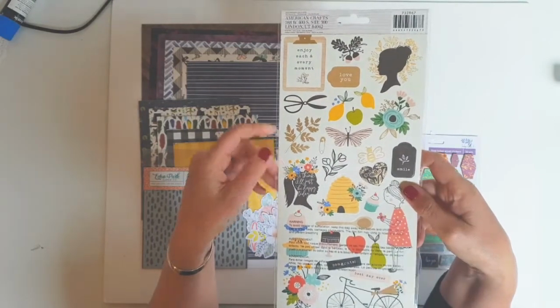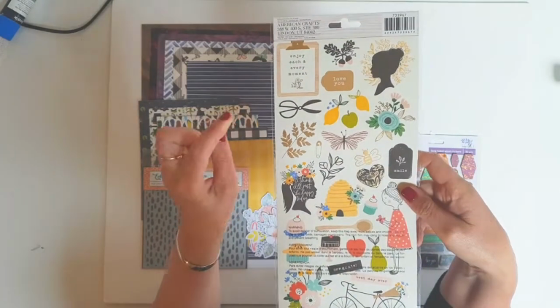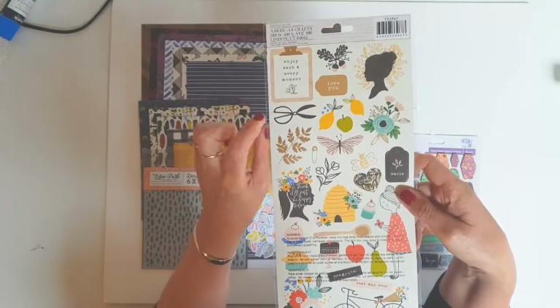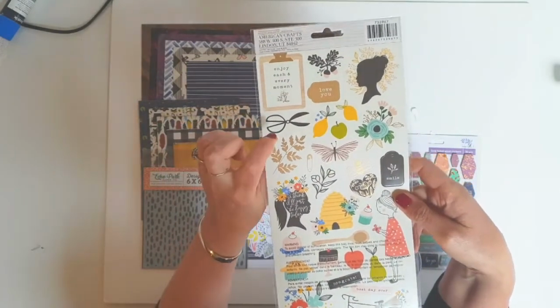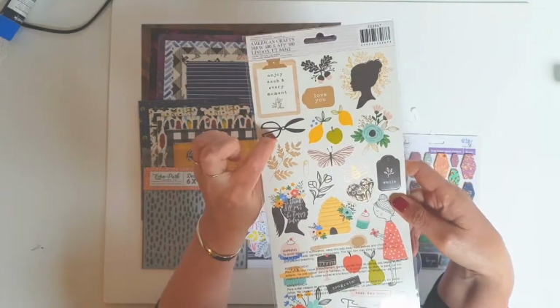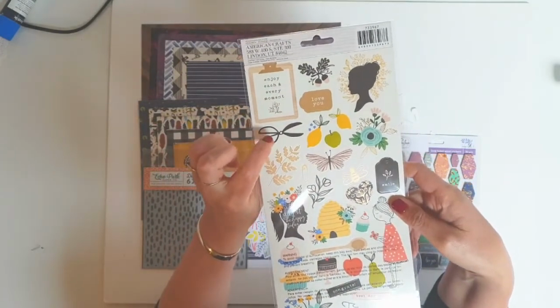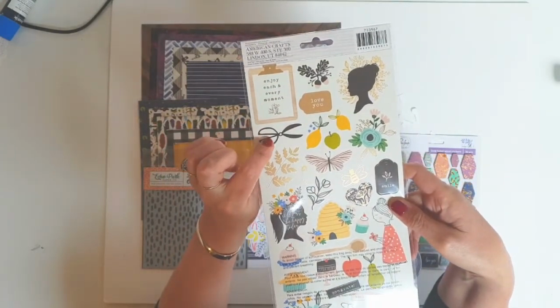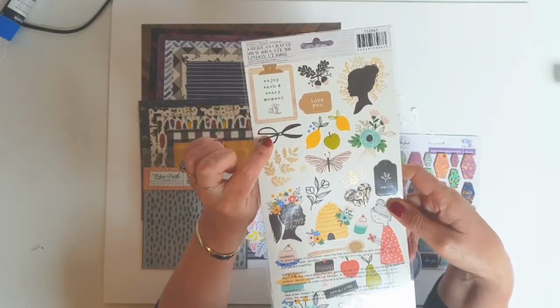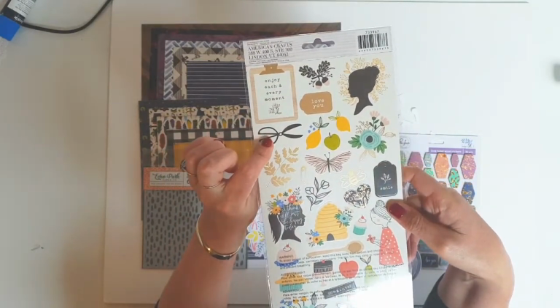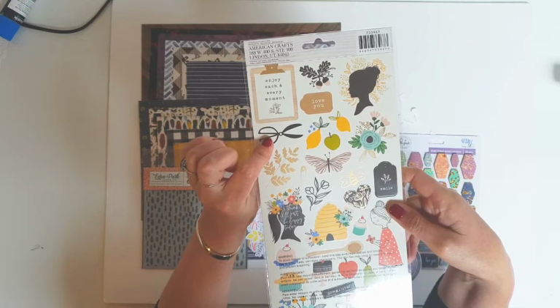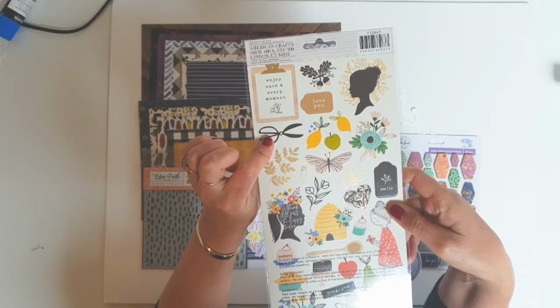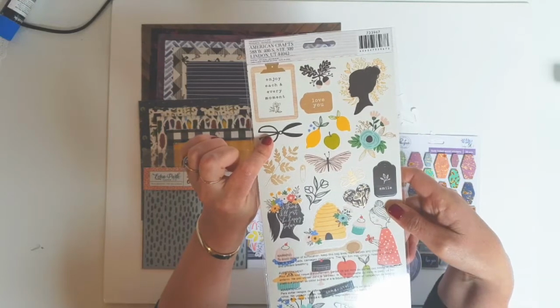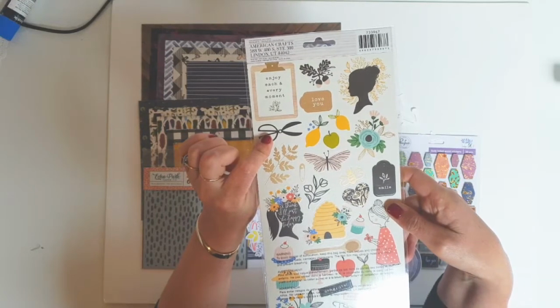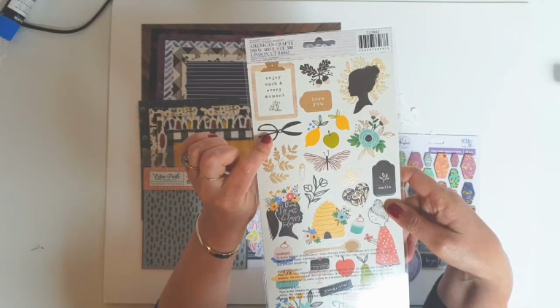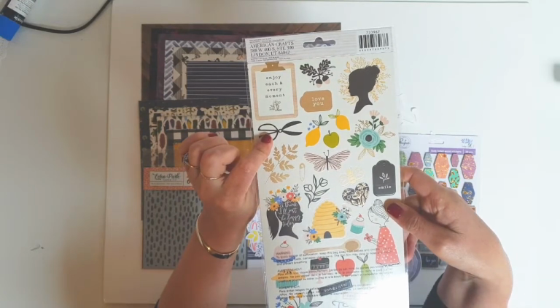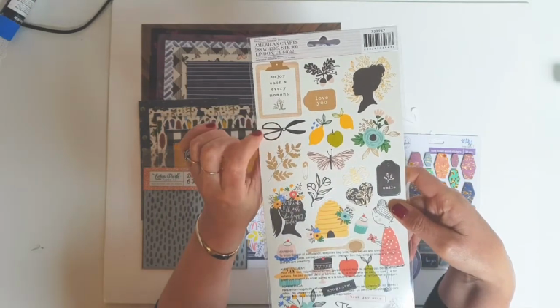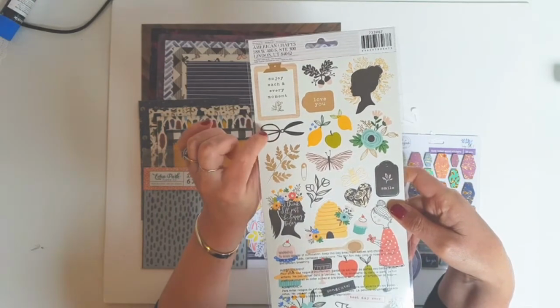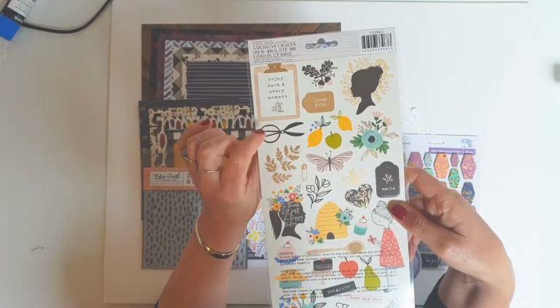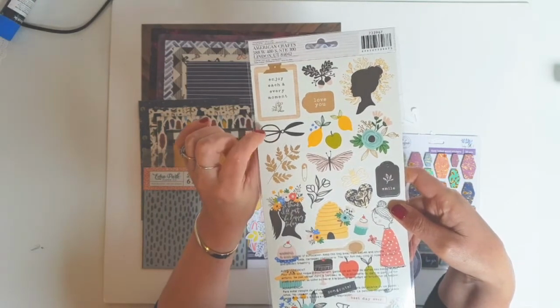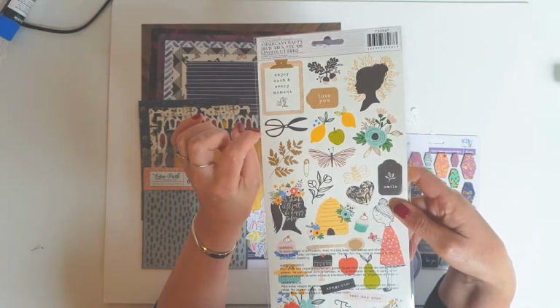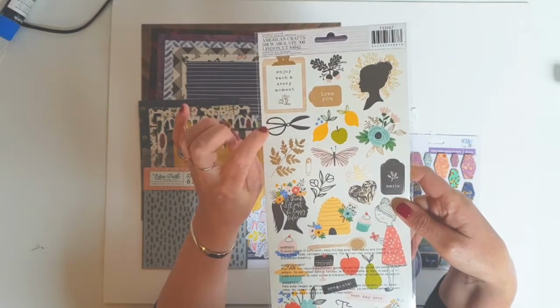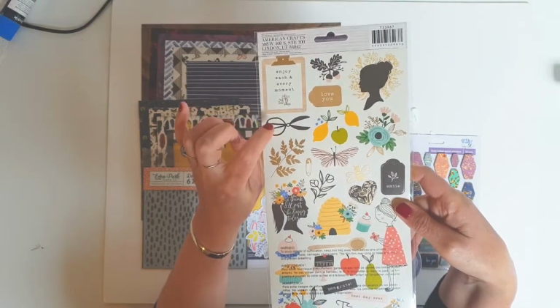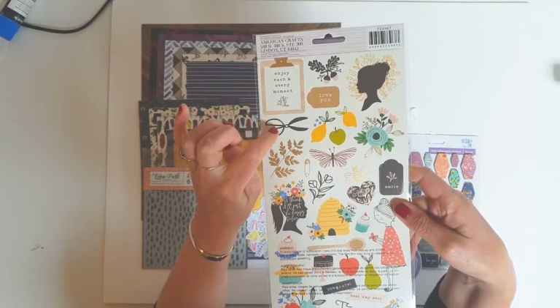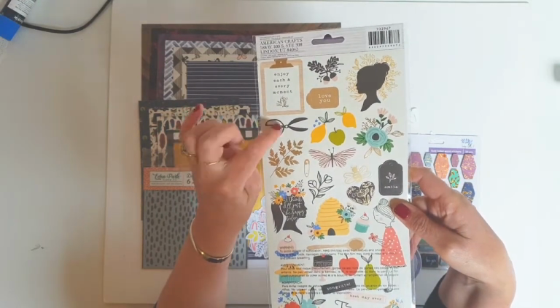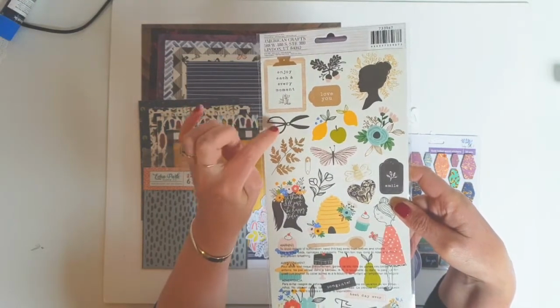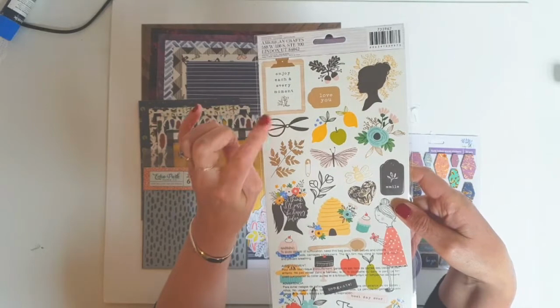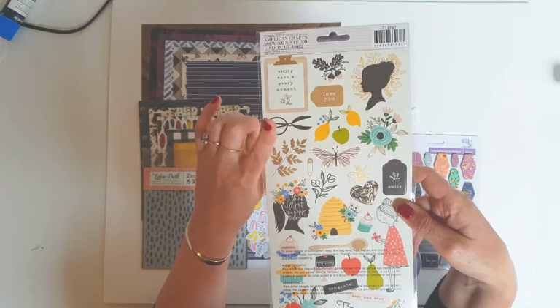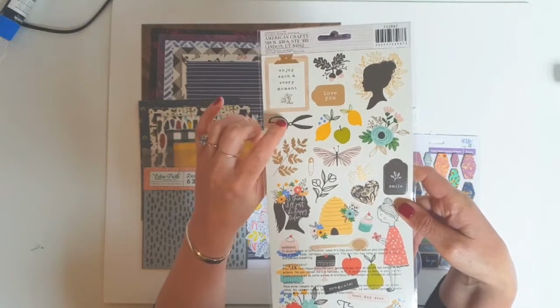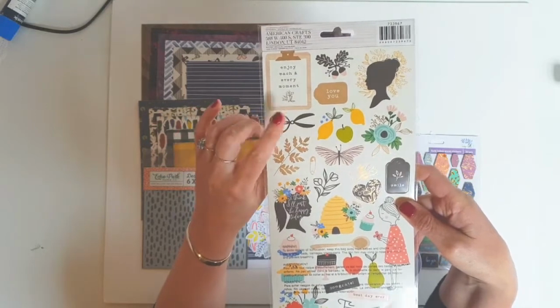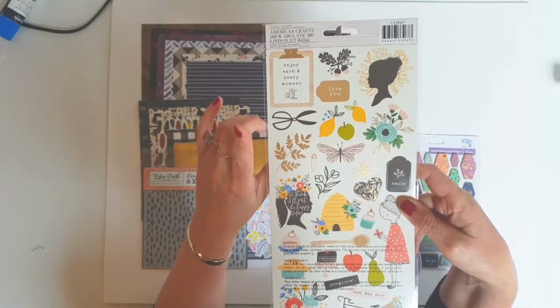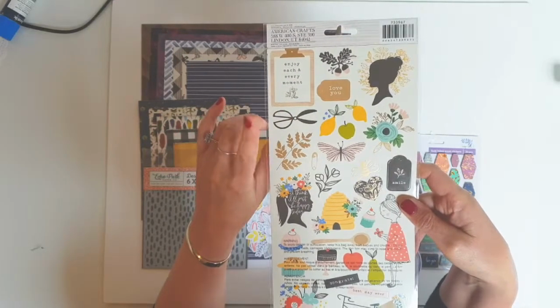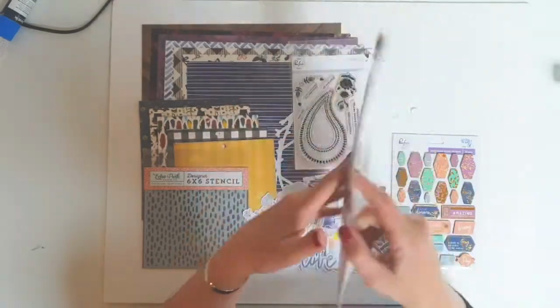The only thing I may not be able to use is the scissors, but I will find a way. That will be my challenge — to put a pair of scissors in her mini album. I'll see how I go.